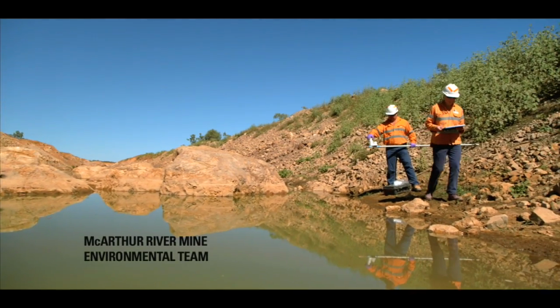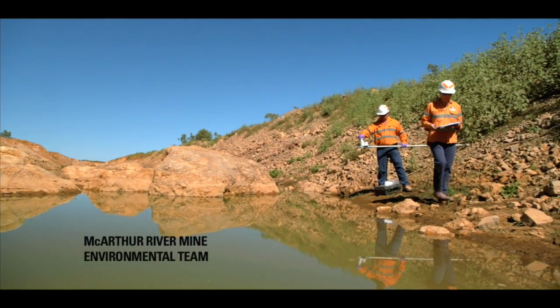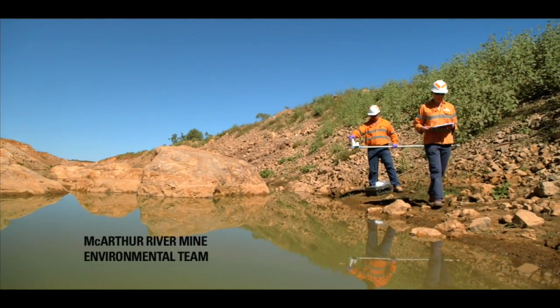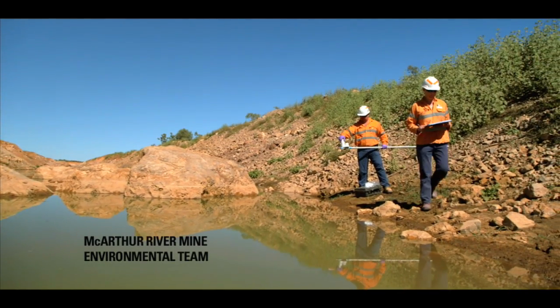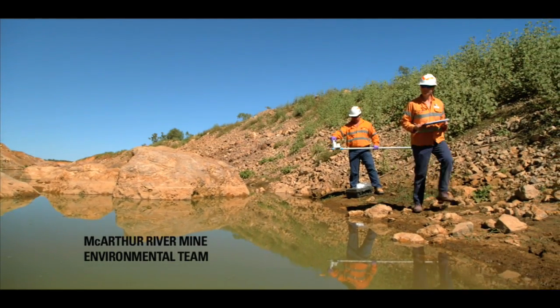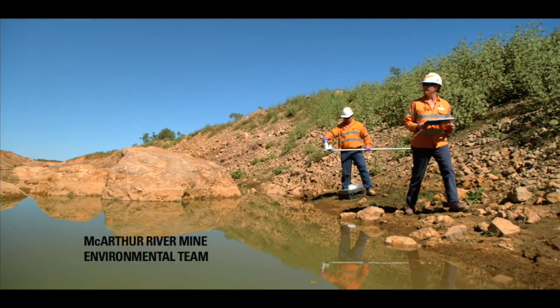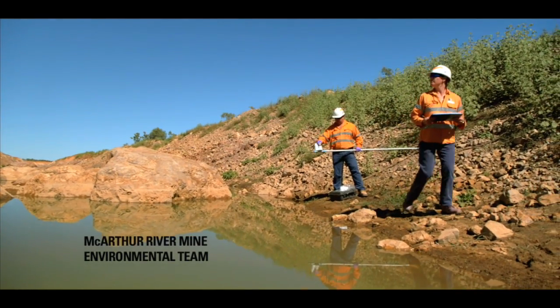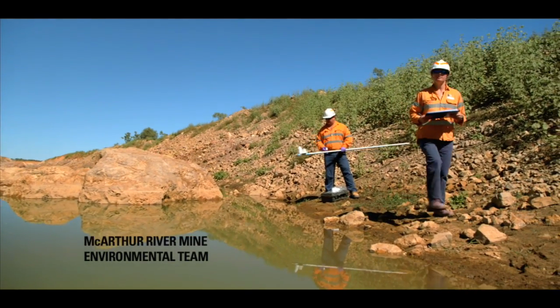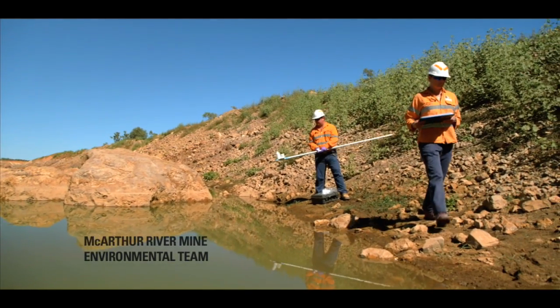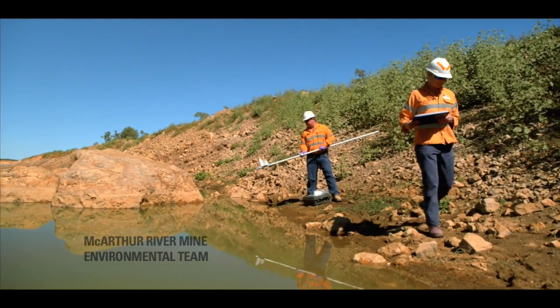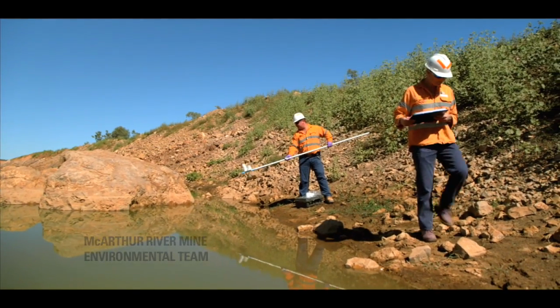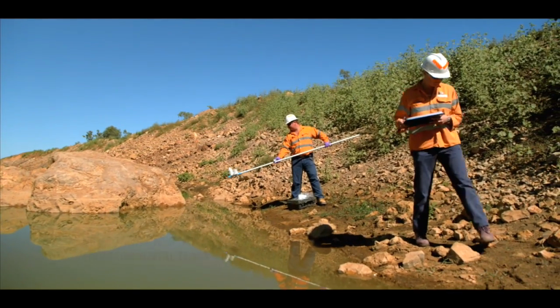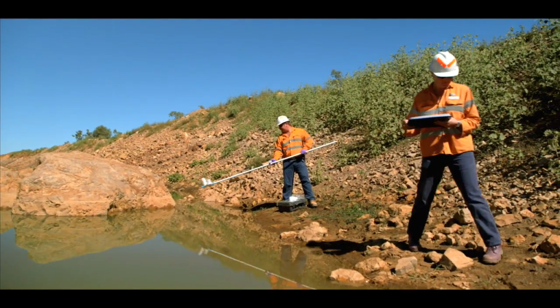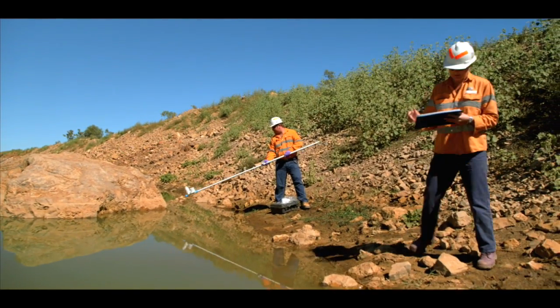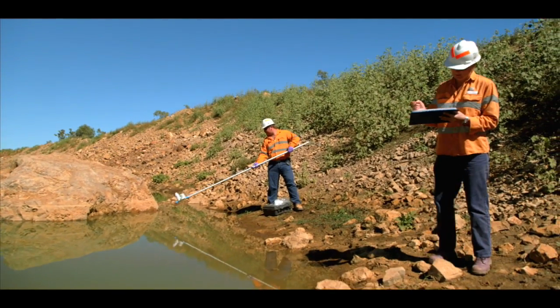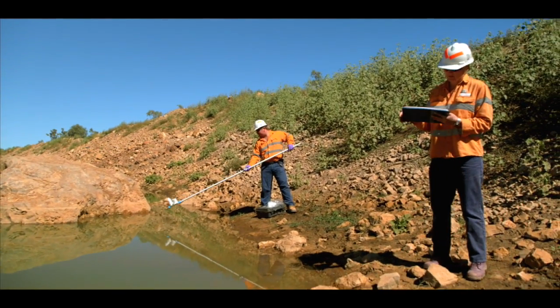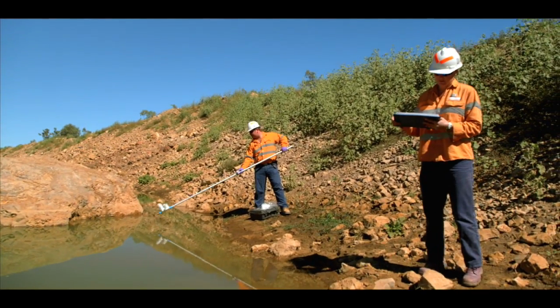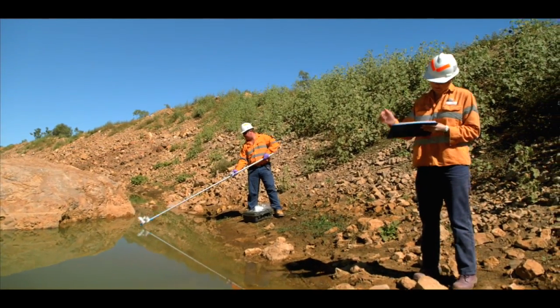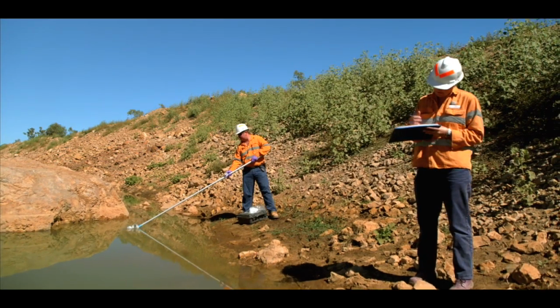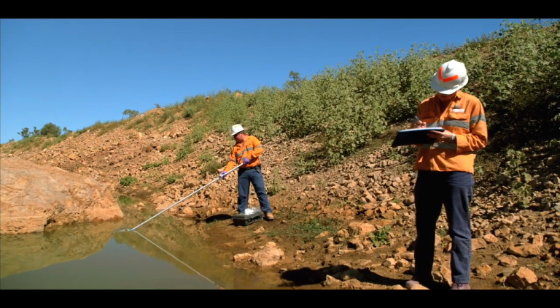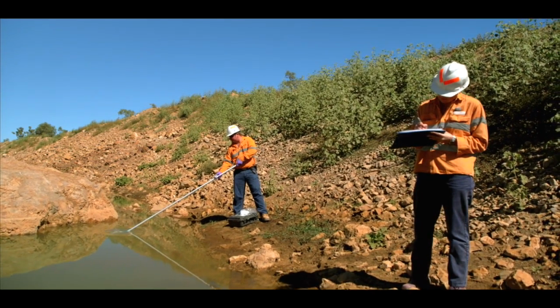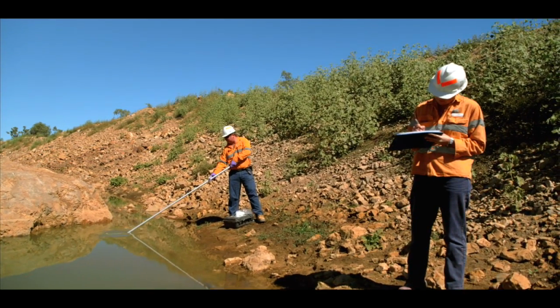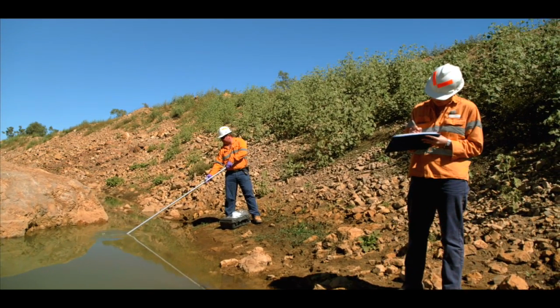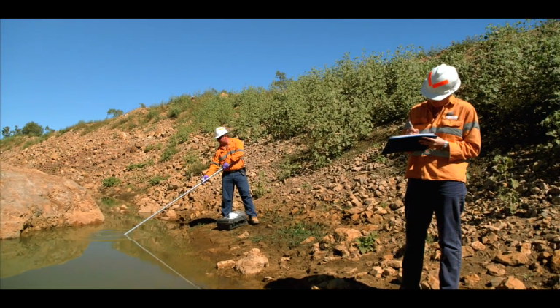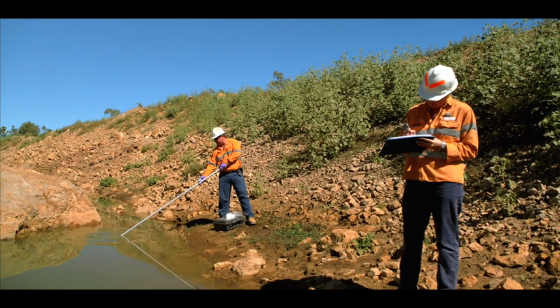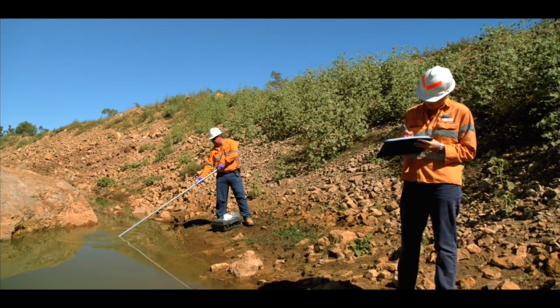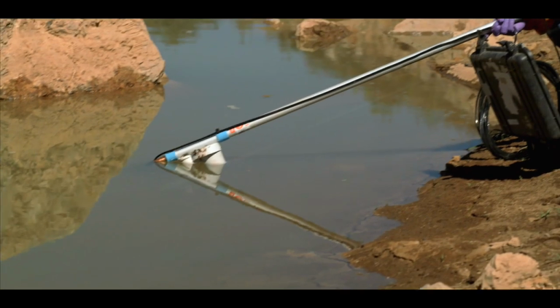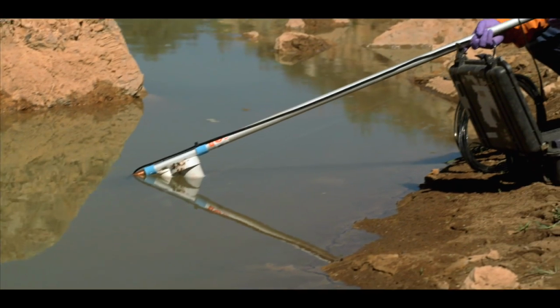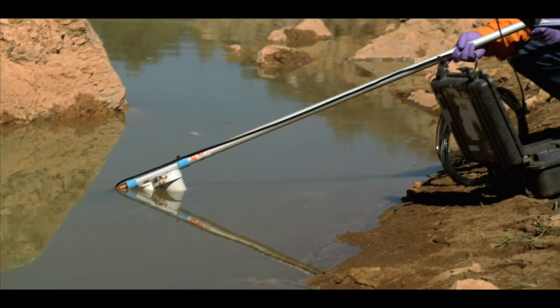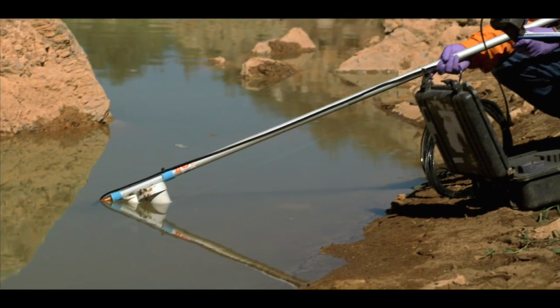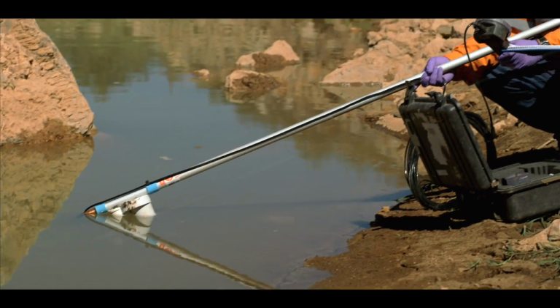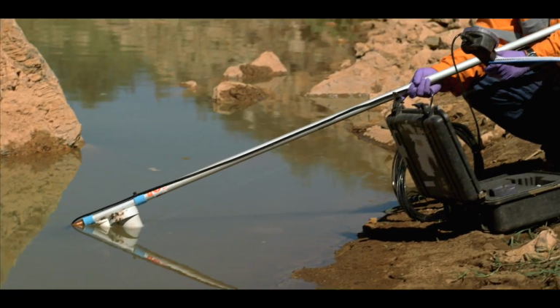The water is monitored constantly by Extrata, and by governmental and non-governmental agencies, and the results communicated to the public.